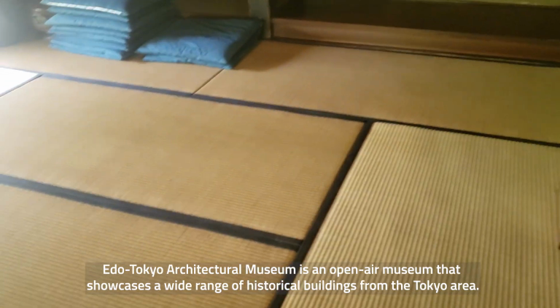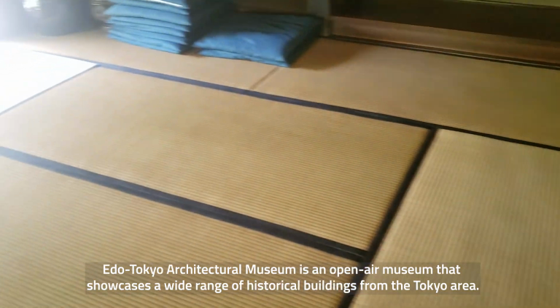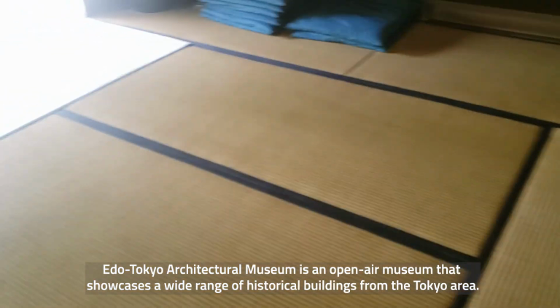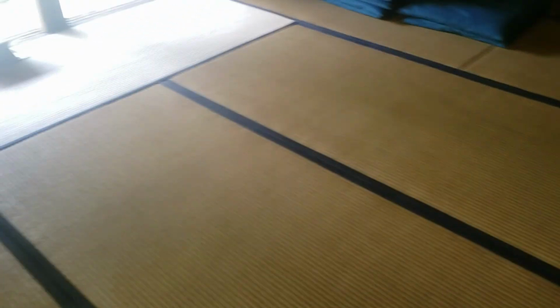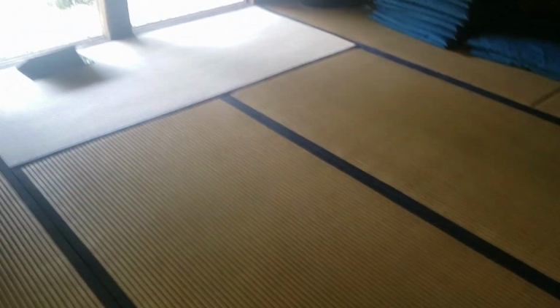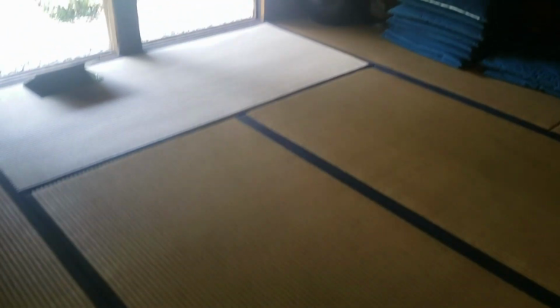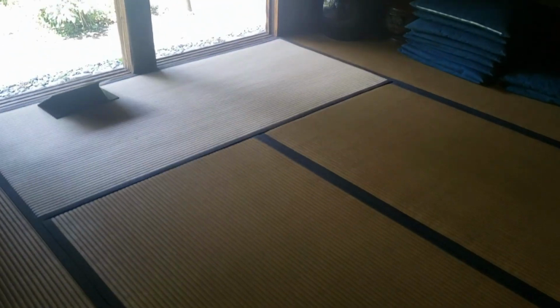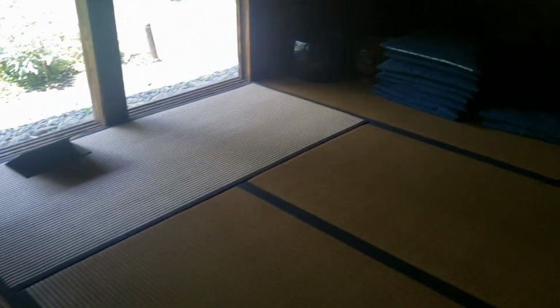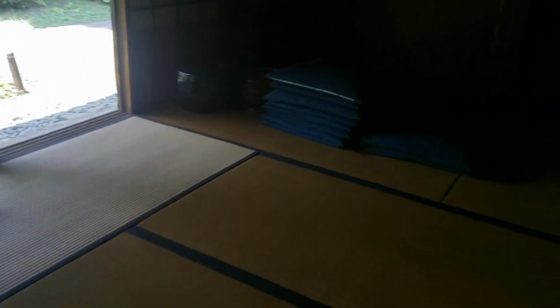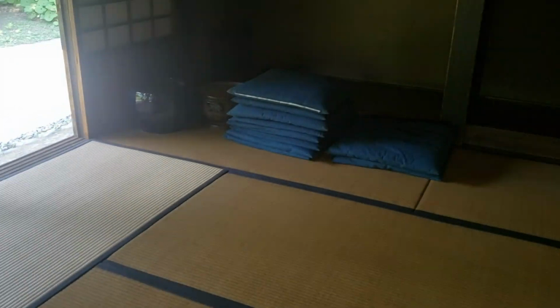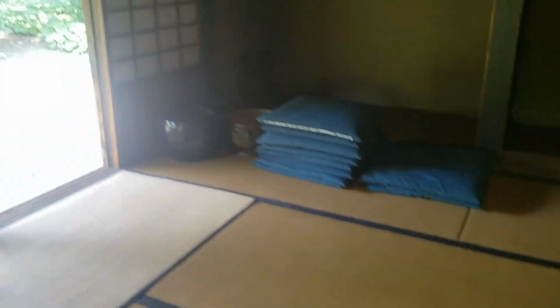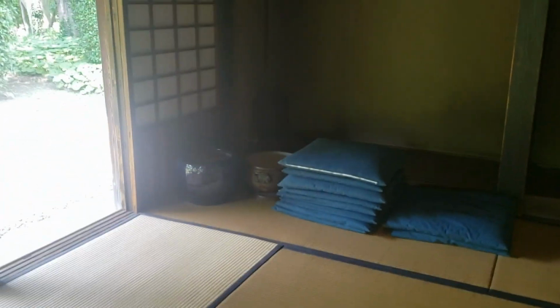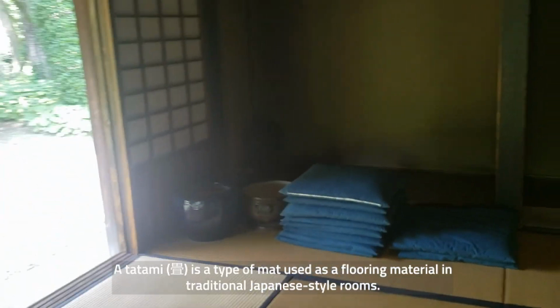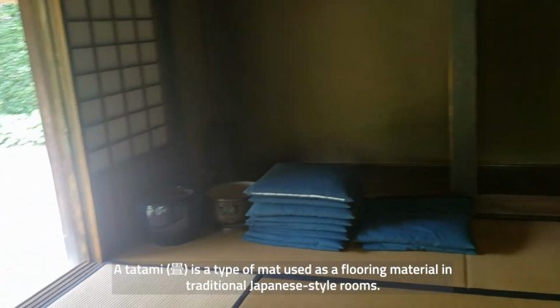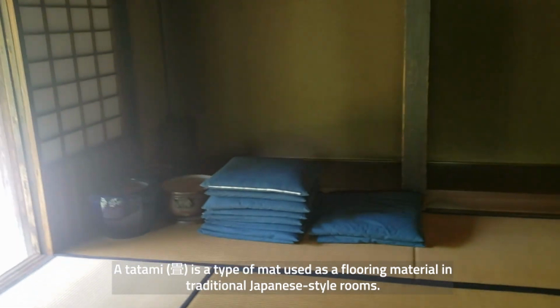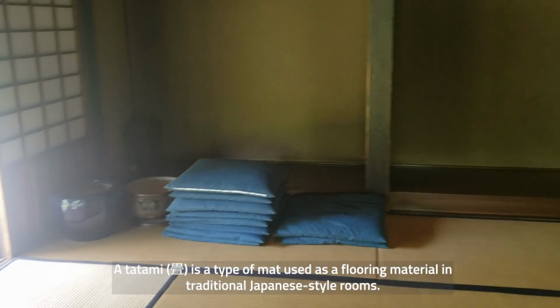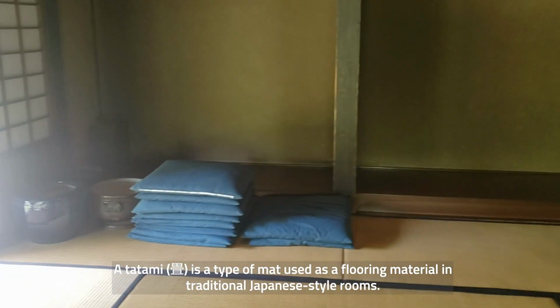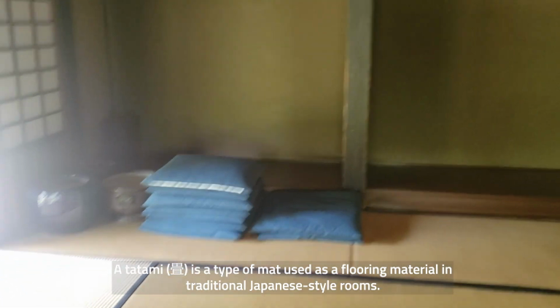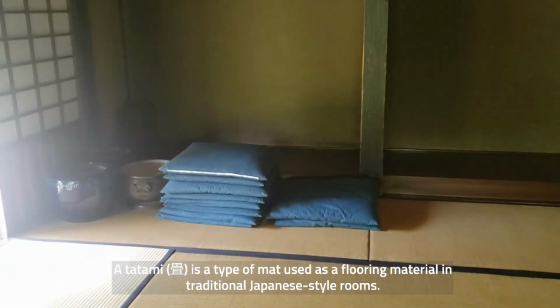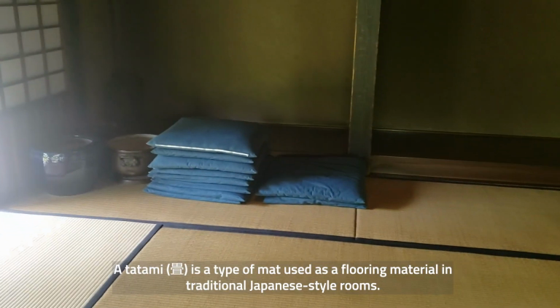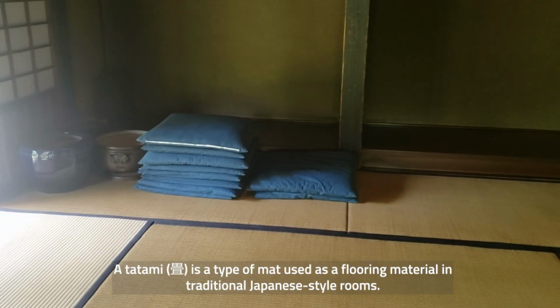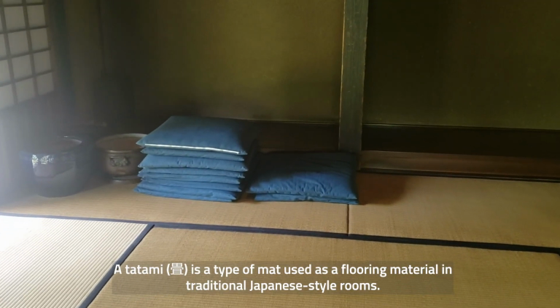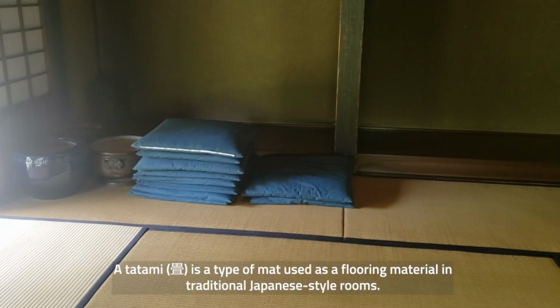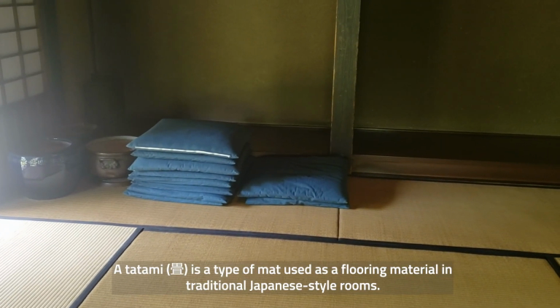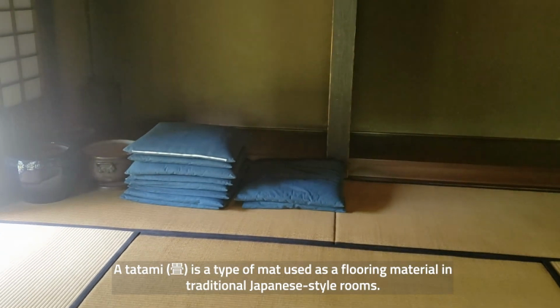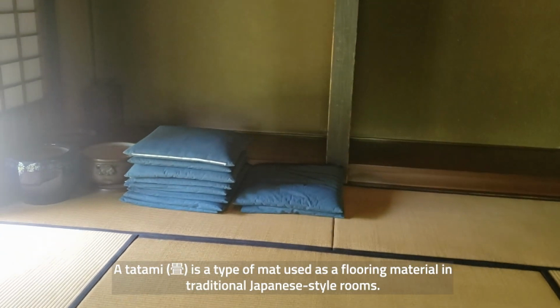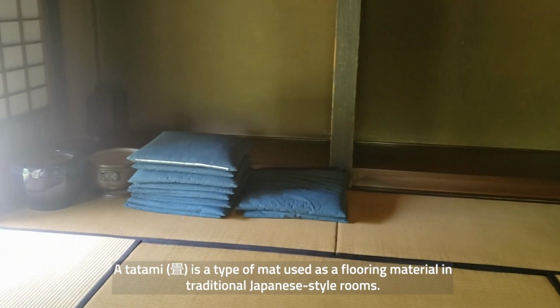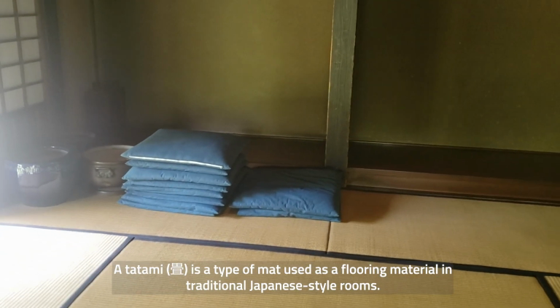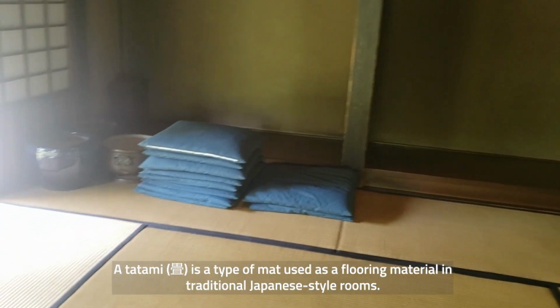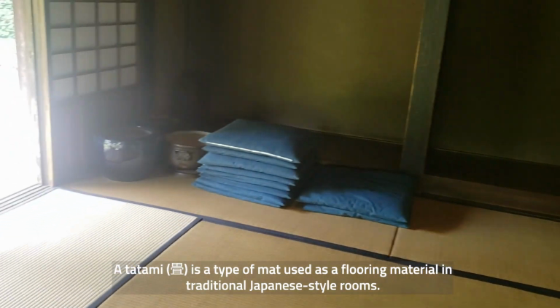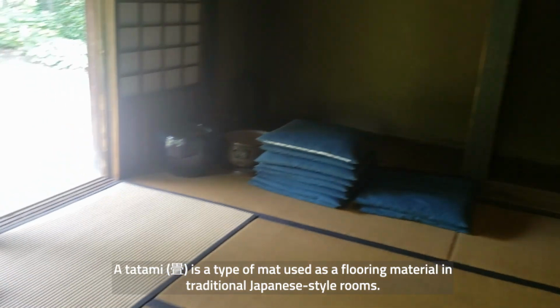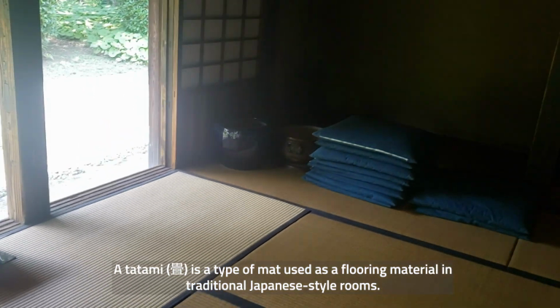So here's another tatami room, and you could use those cushions over there — the zabuton — you could sit on those to make it more comfortable.